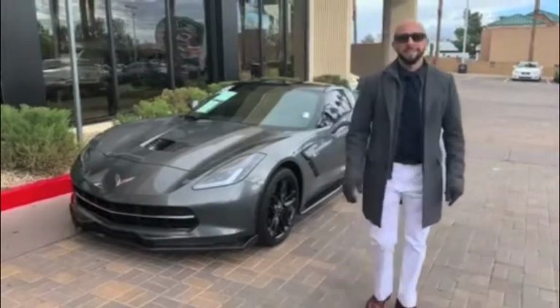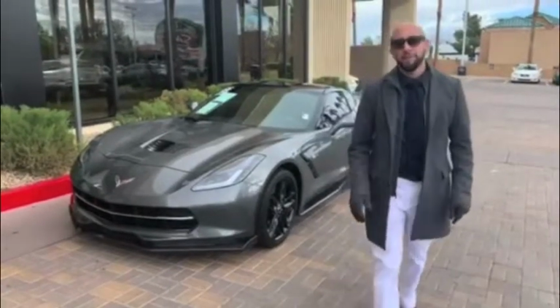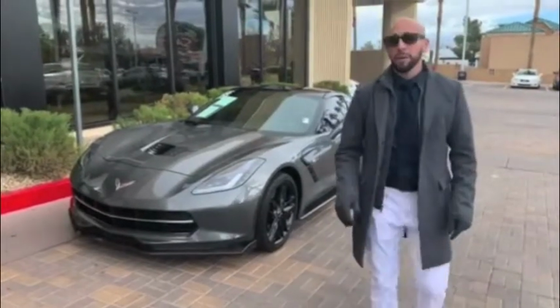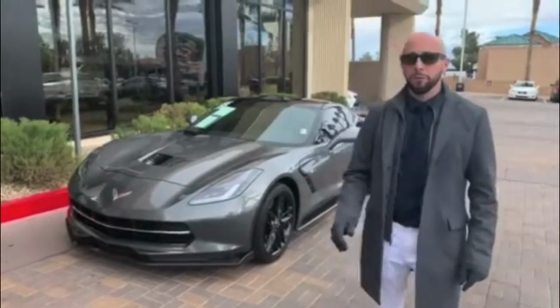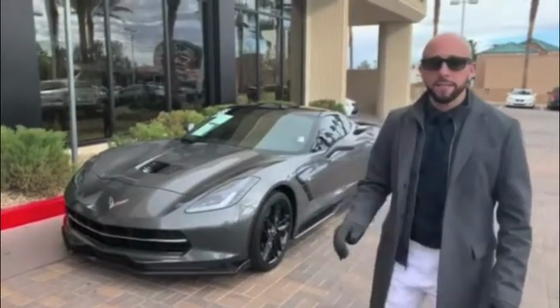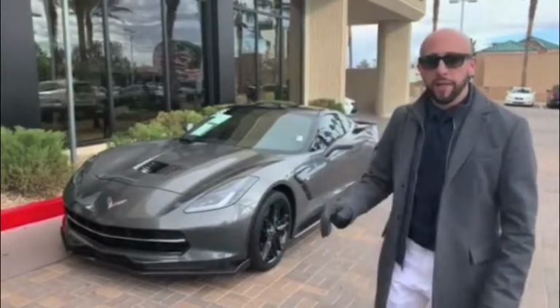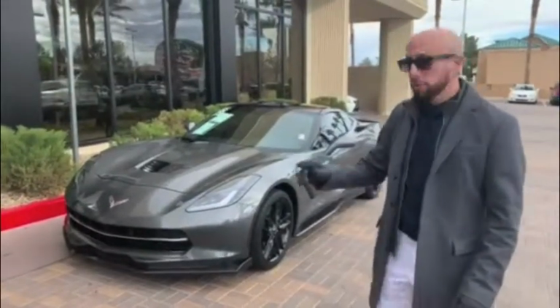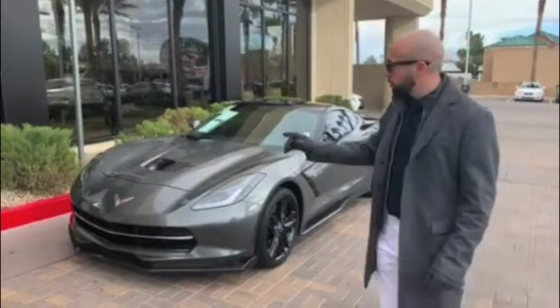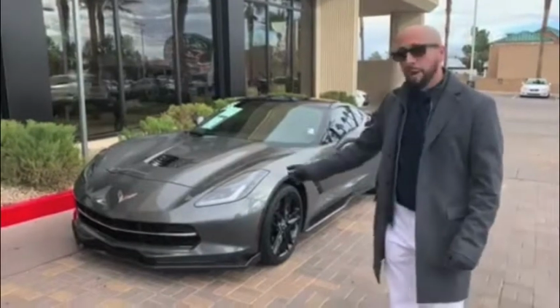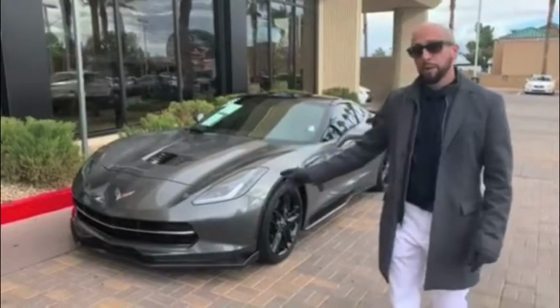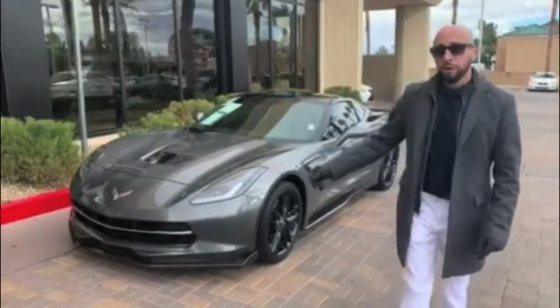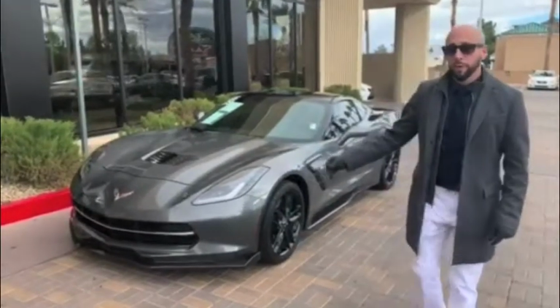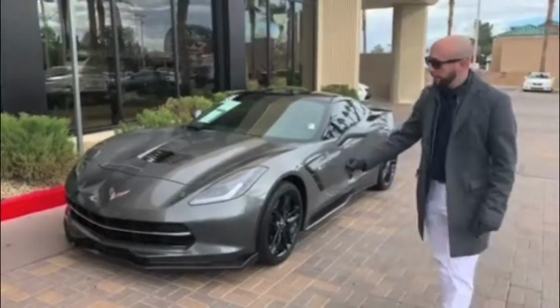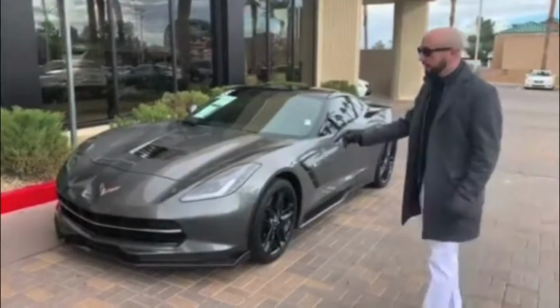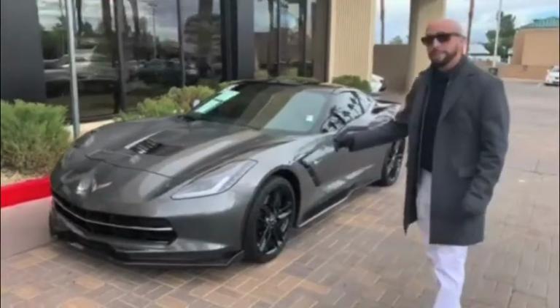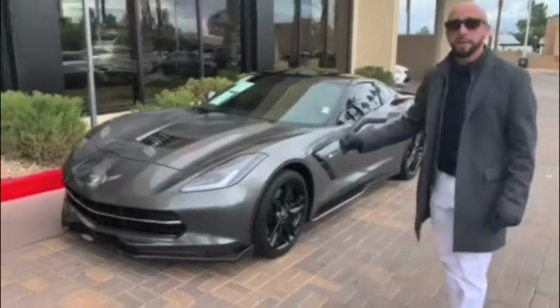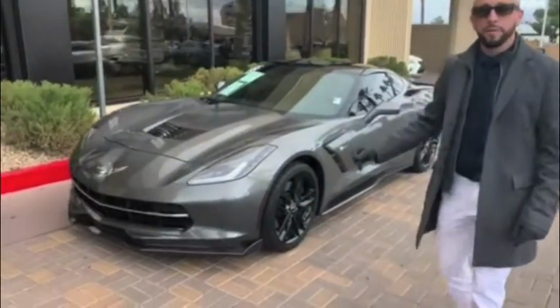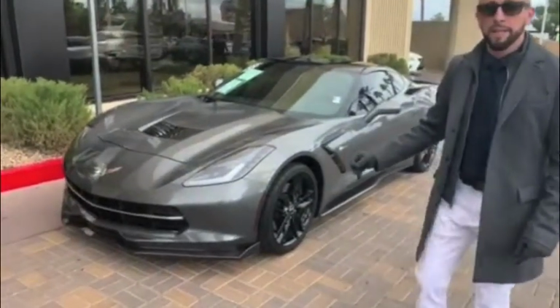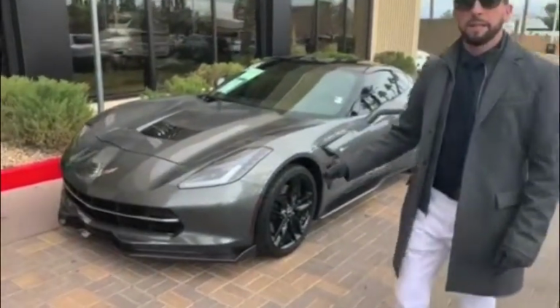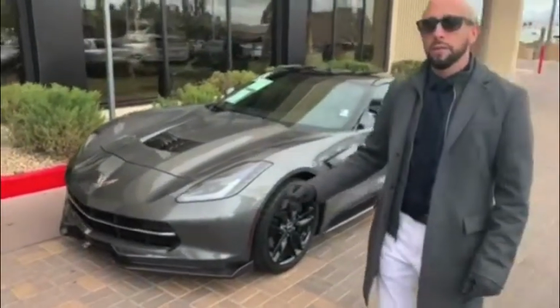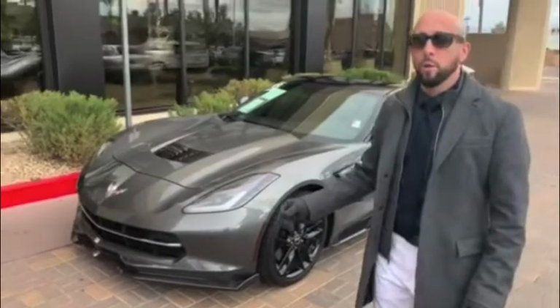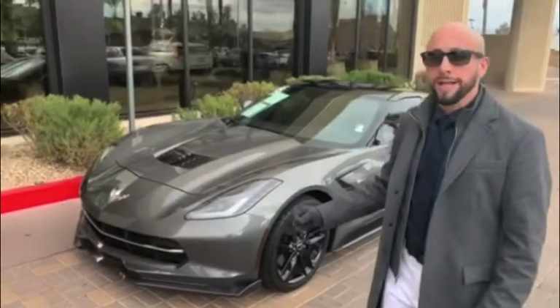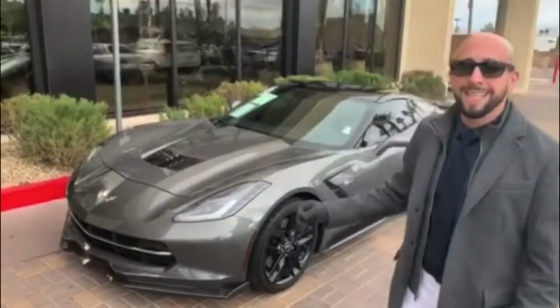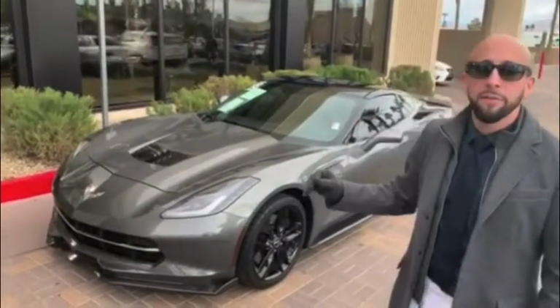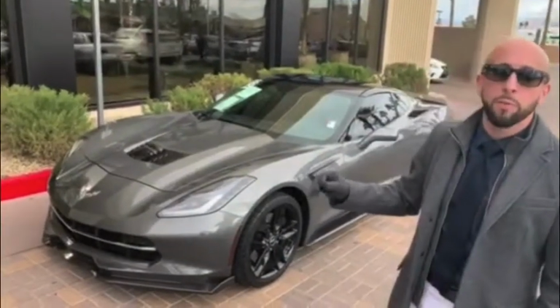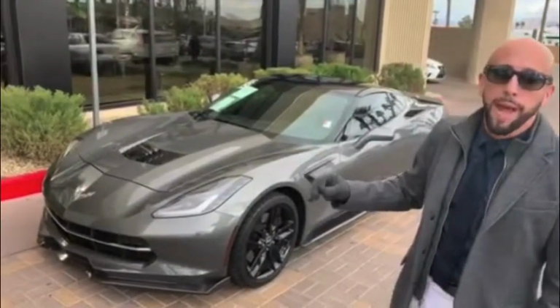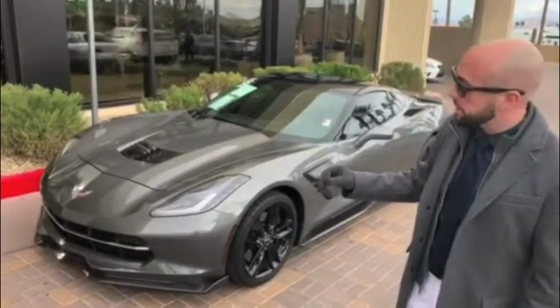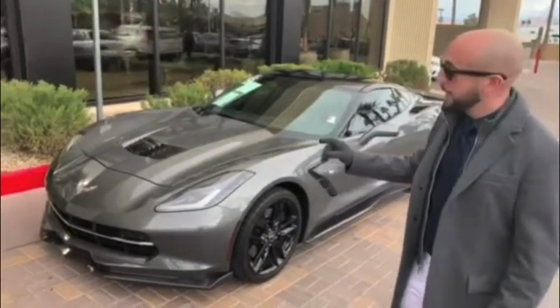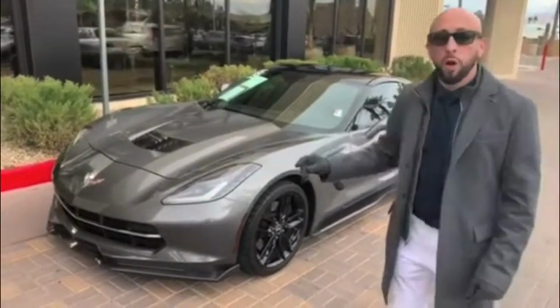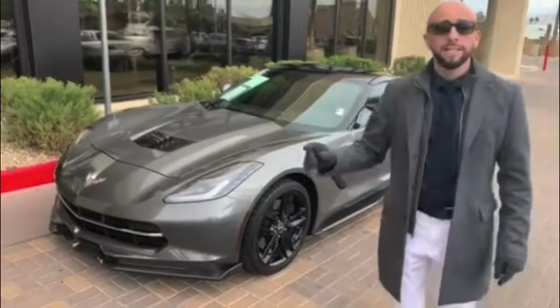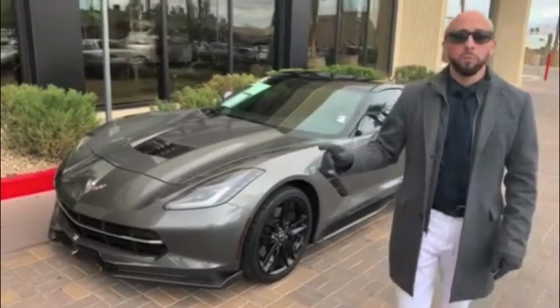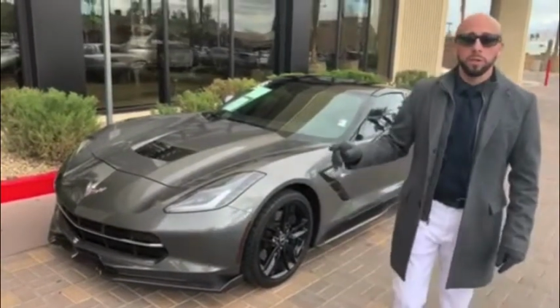Good afternoon. I'm coming to you from Lexus of Las Vegas to show you my pre-owned car of the week. This one is the 2015 Chevy Corvette Z51 package. It has 461 horsepower.